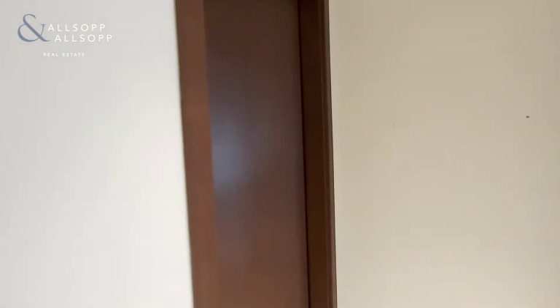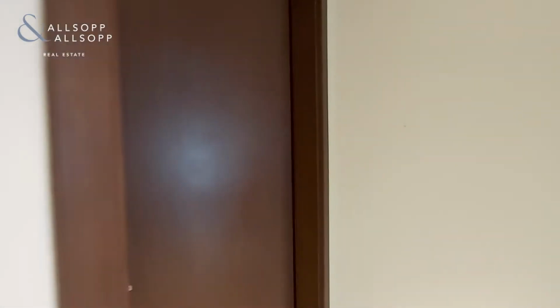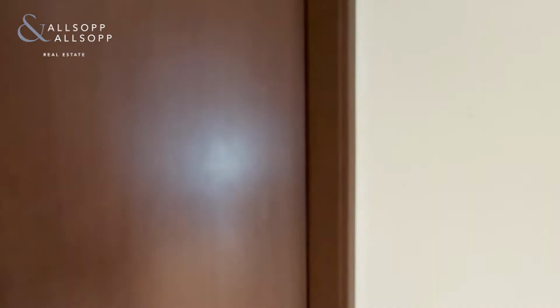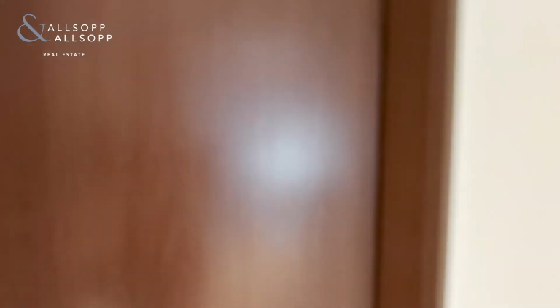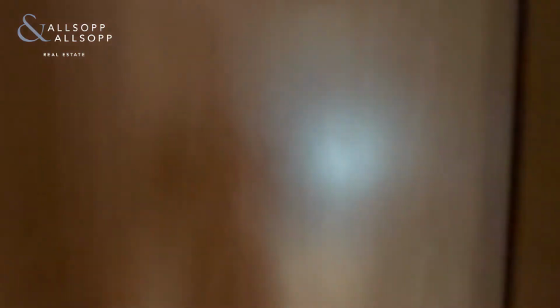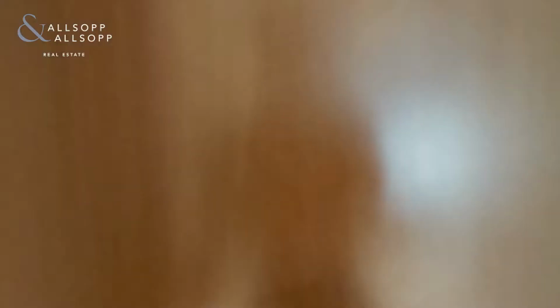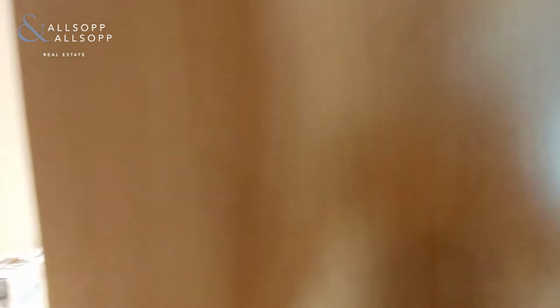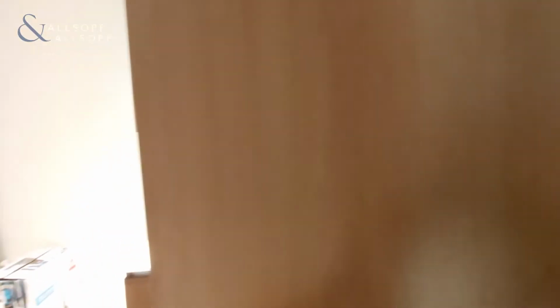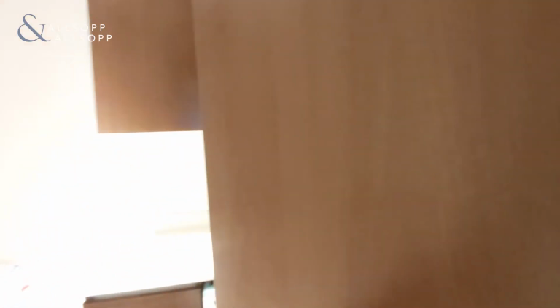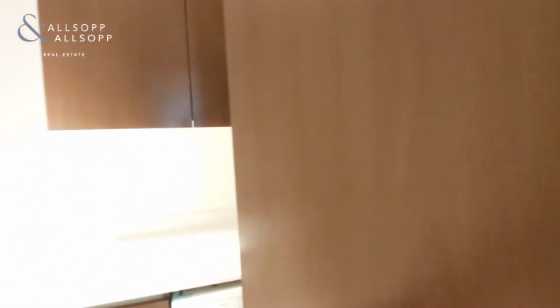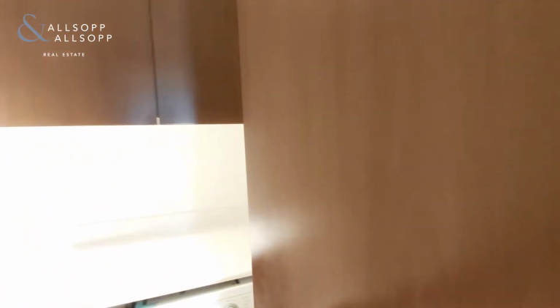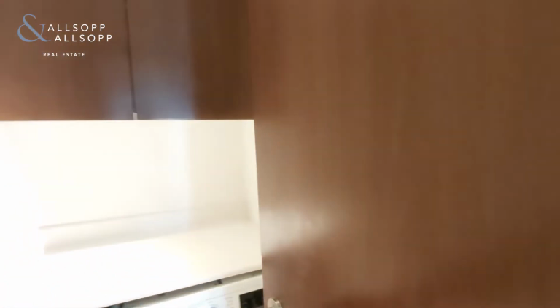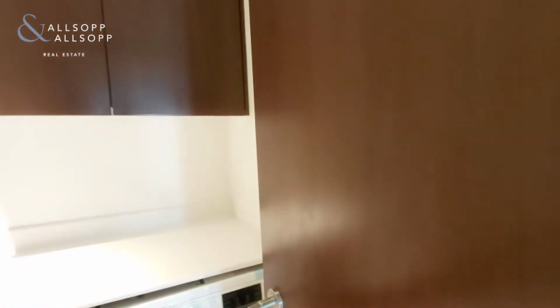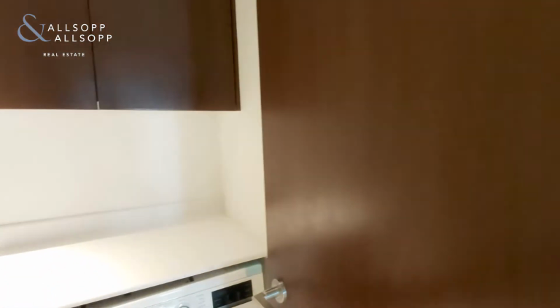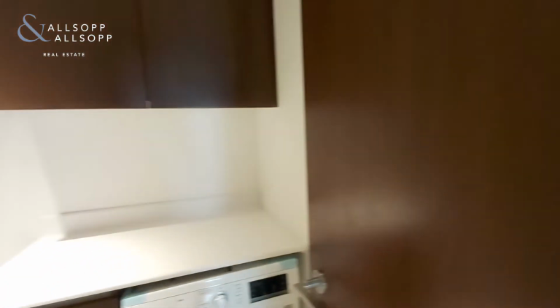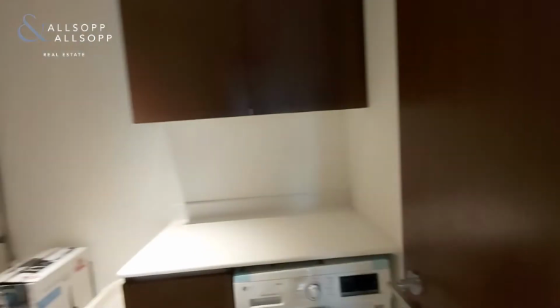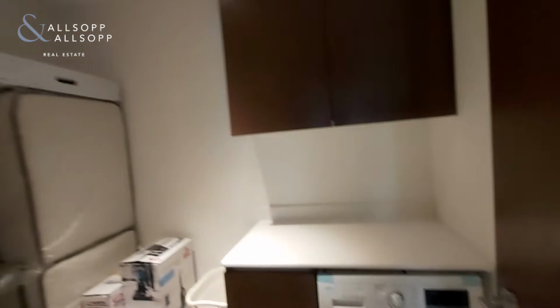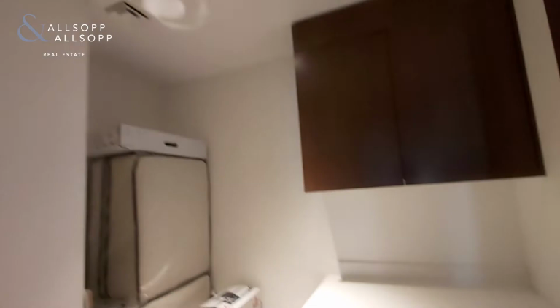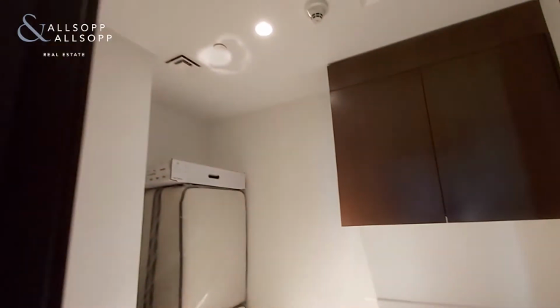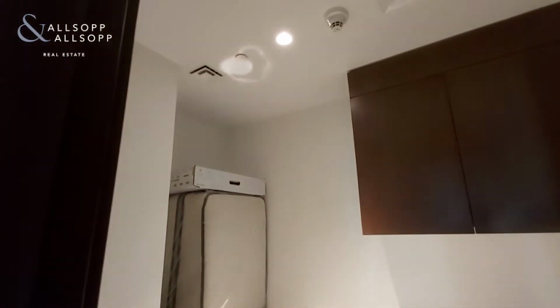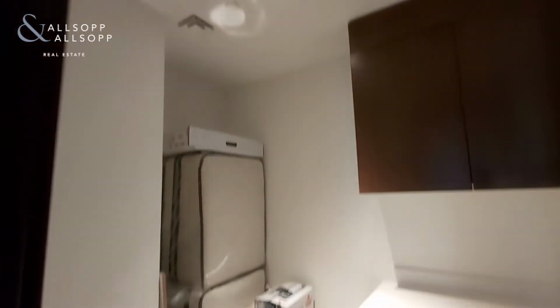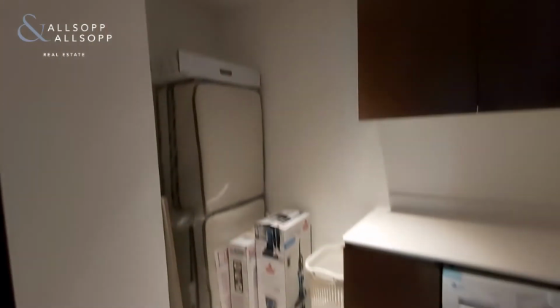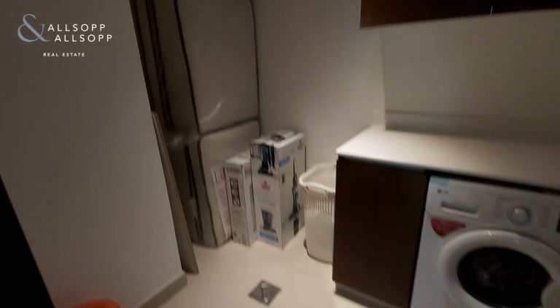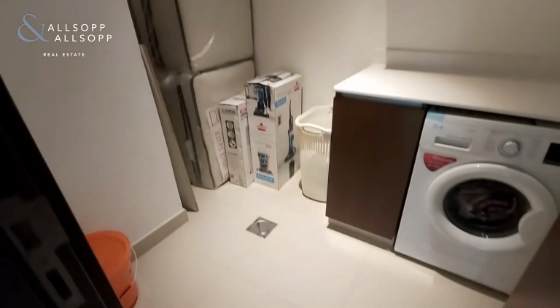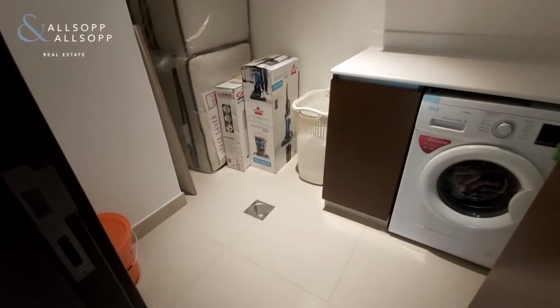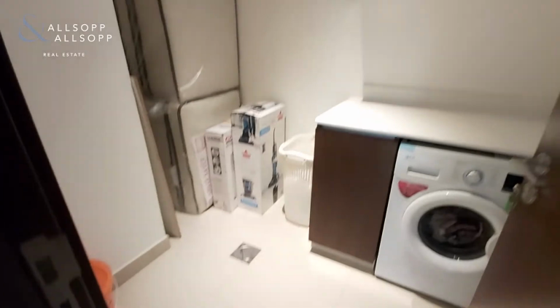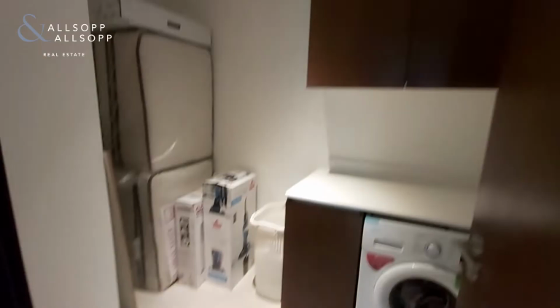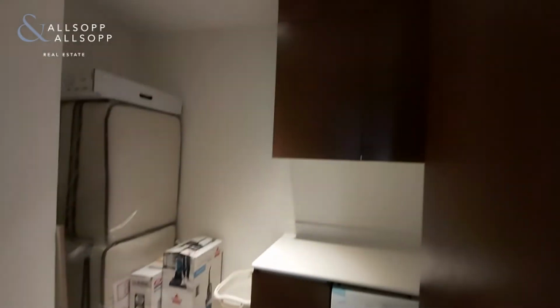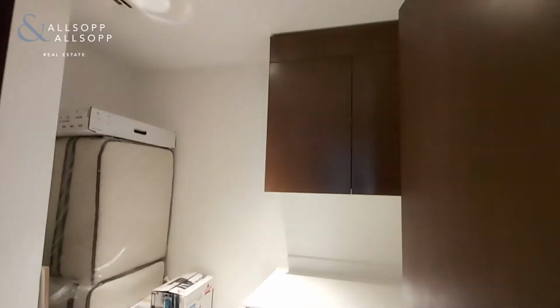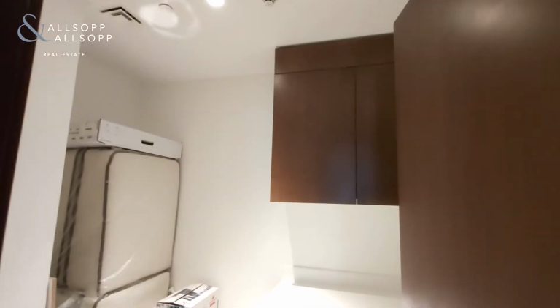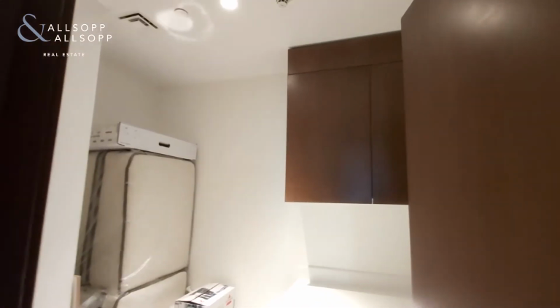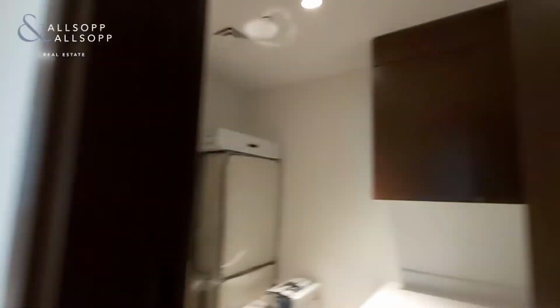A nice addition to these units is that you get a laundry space and extra storage in the corner here, which is great for your suitcases and alike.